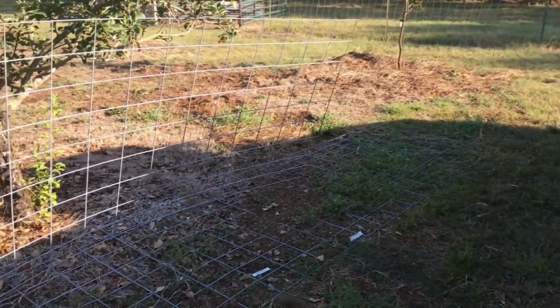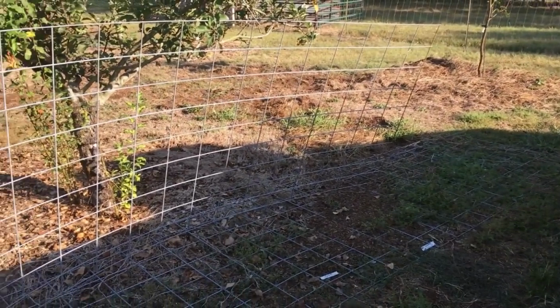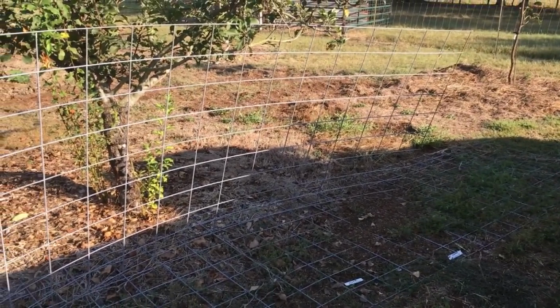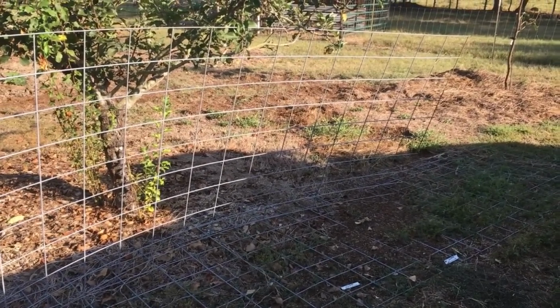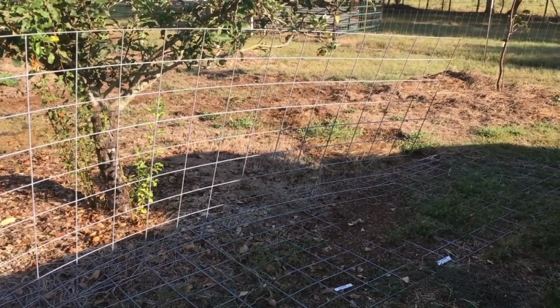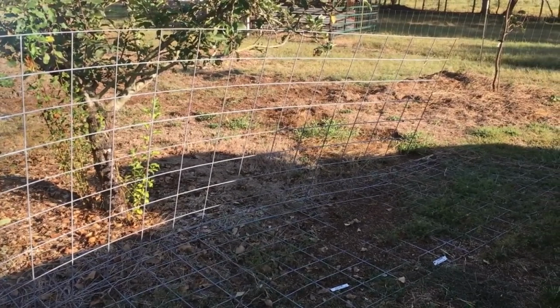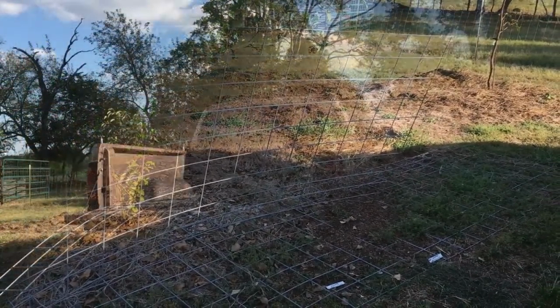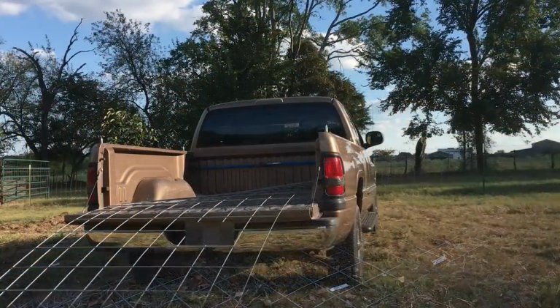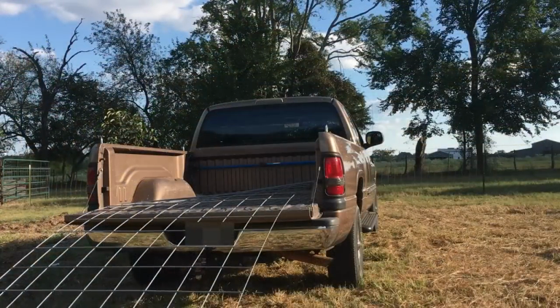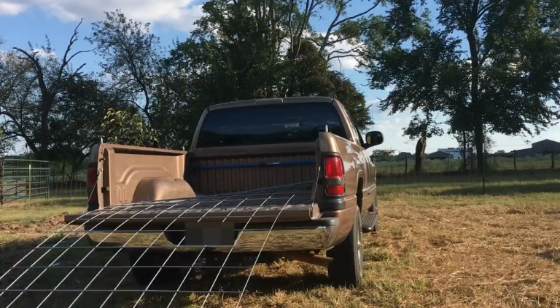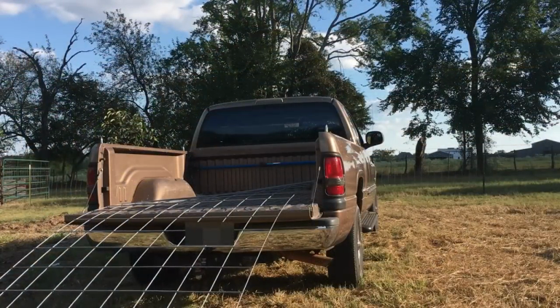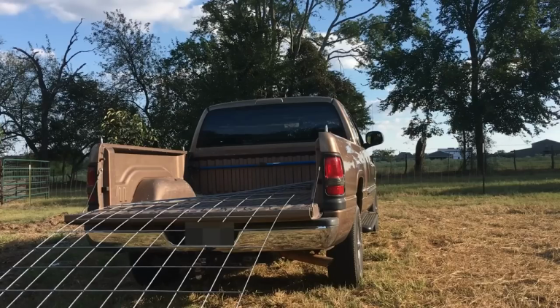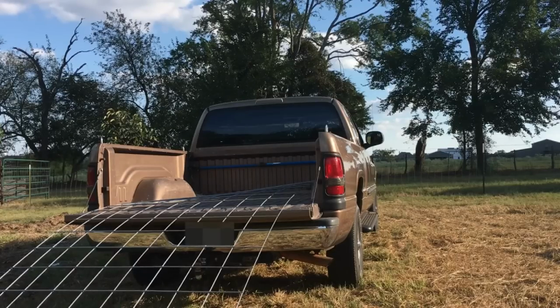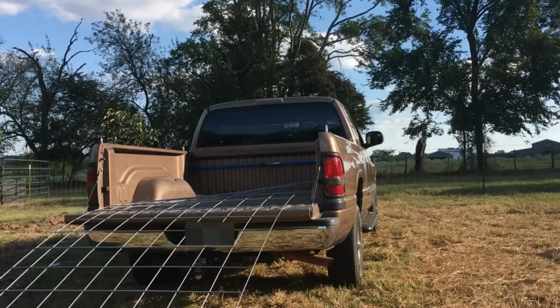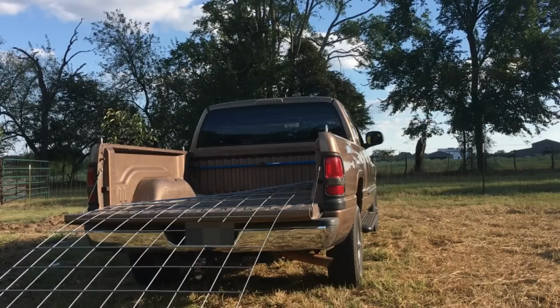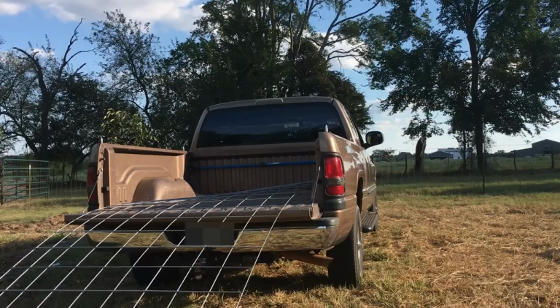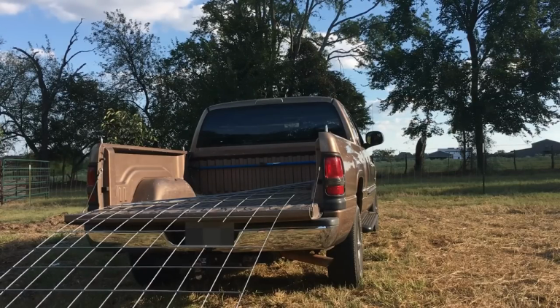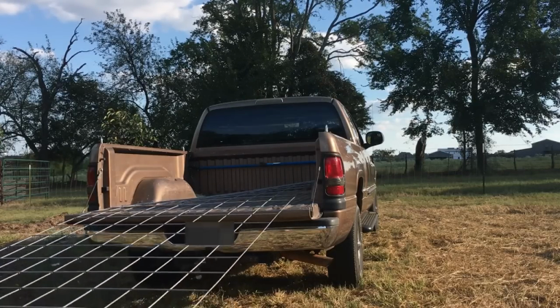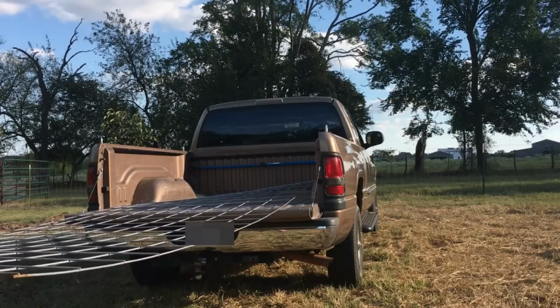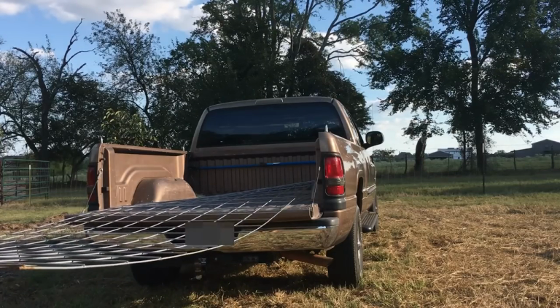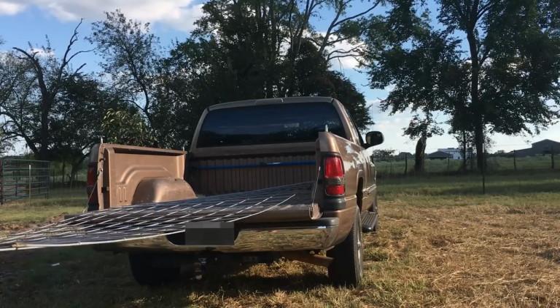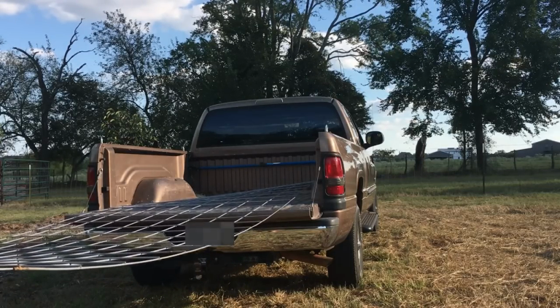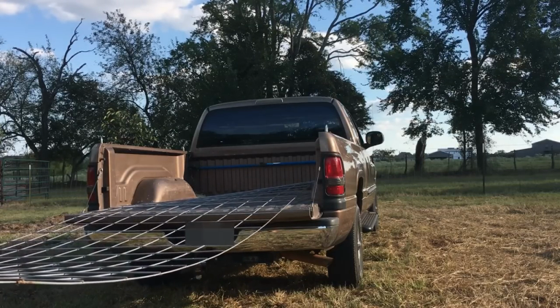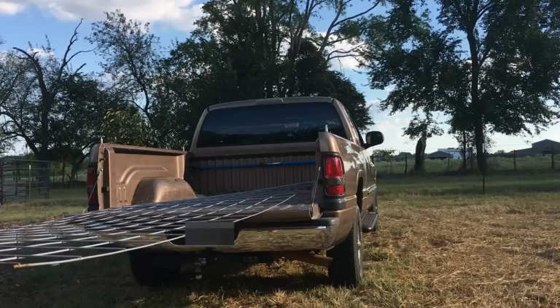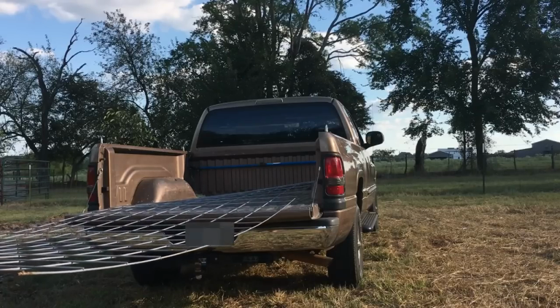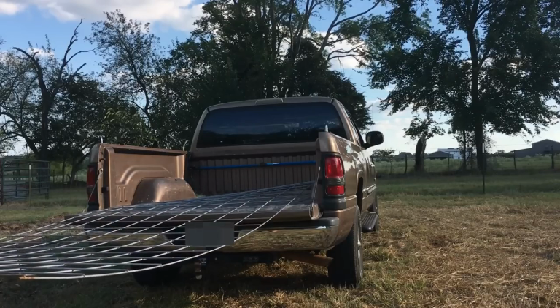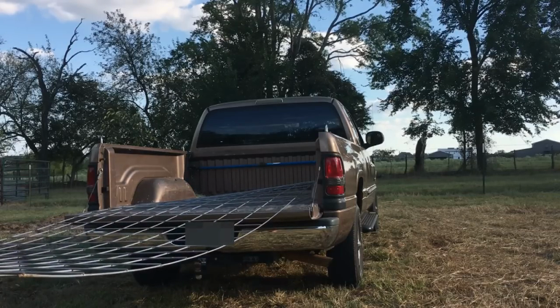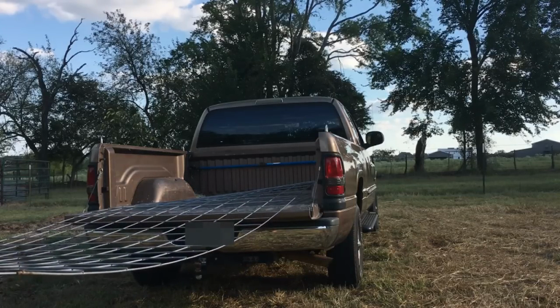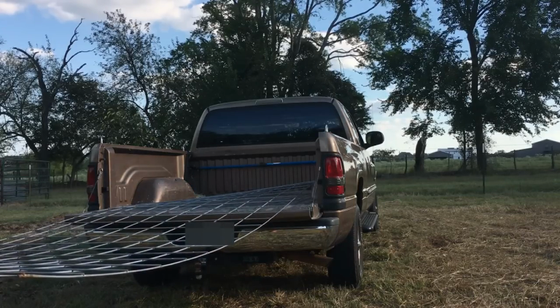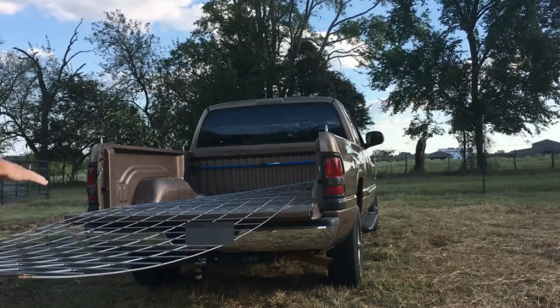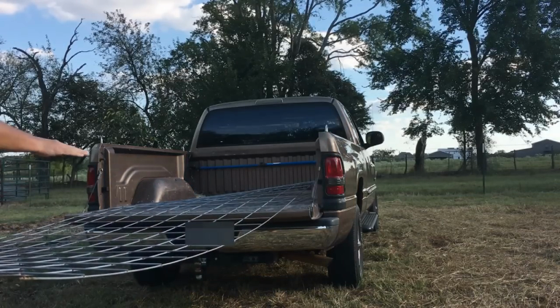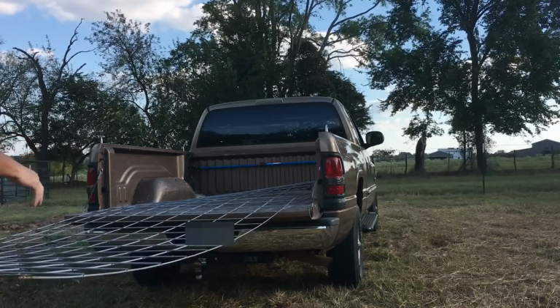Here's a way to do it: get your cattle panel, put one end of it in the truck, pick up the back end, and just in one motion throw it up in the air where you're going to cock that middle of it up.